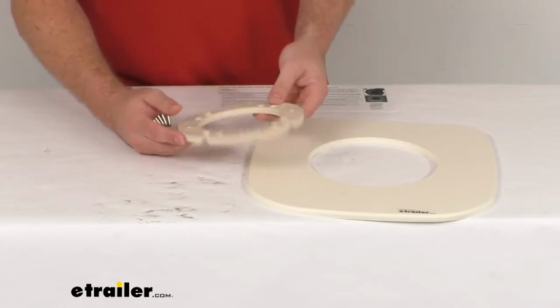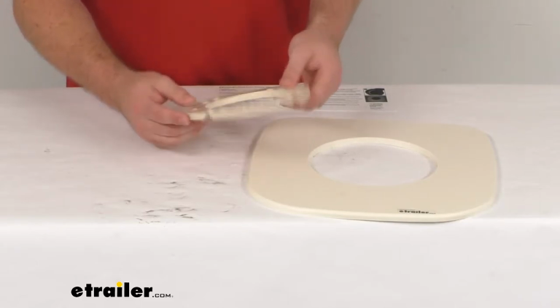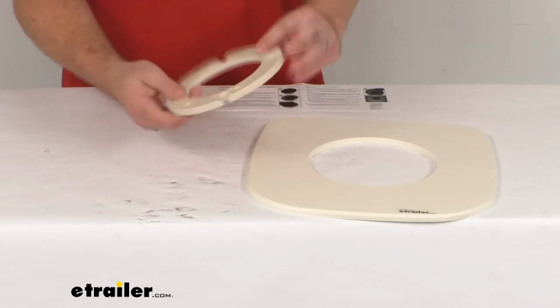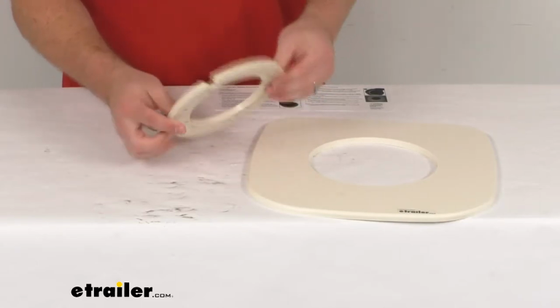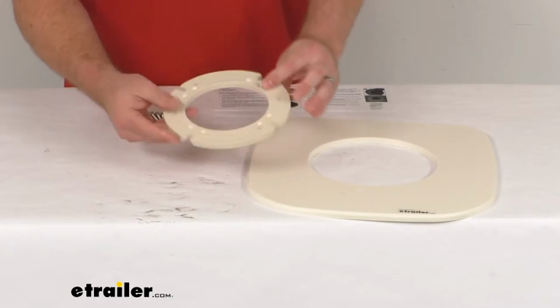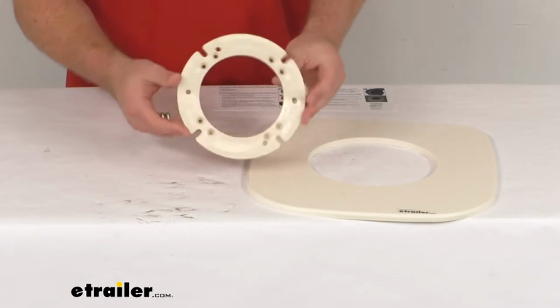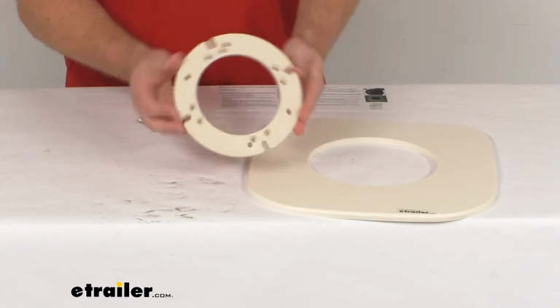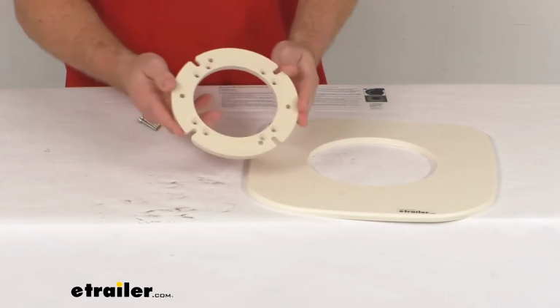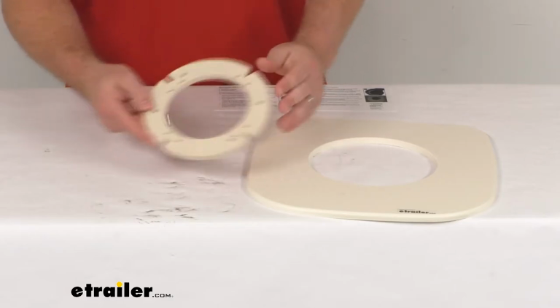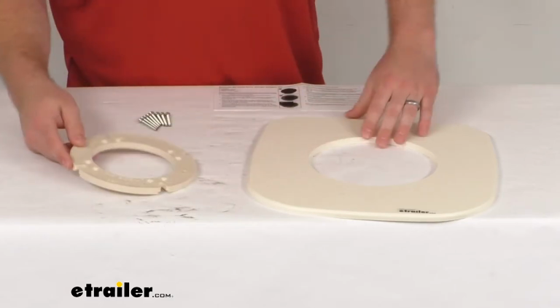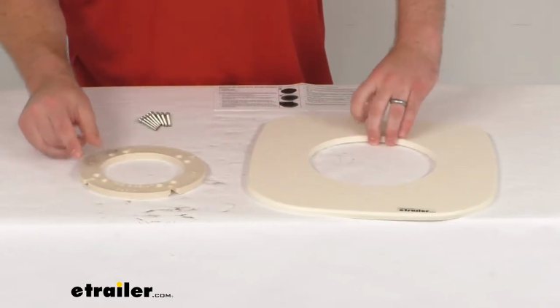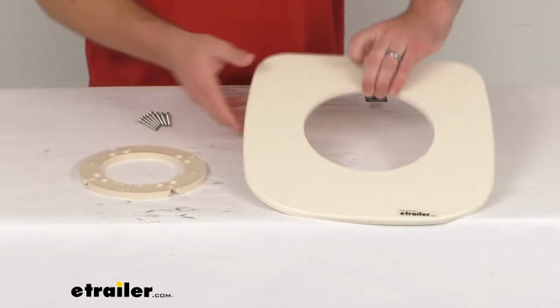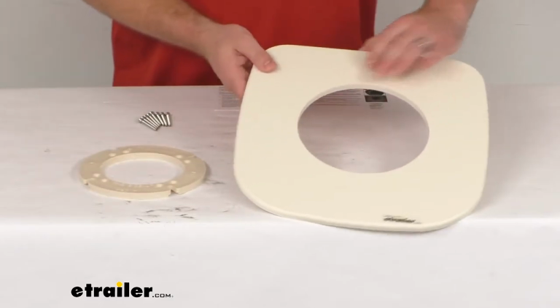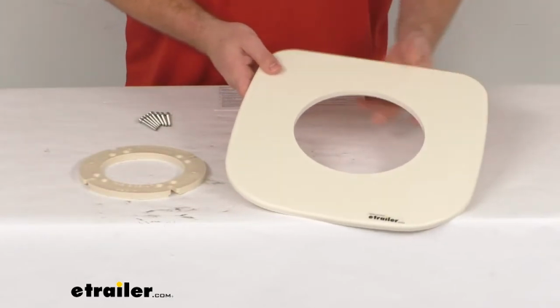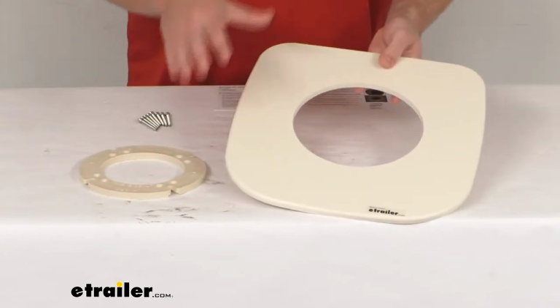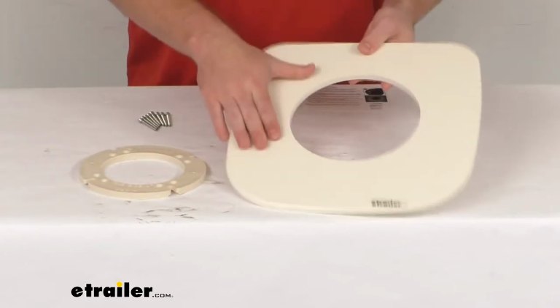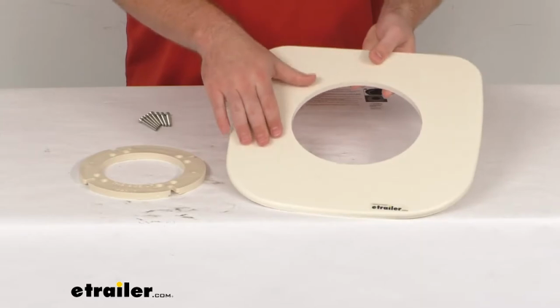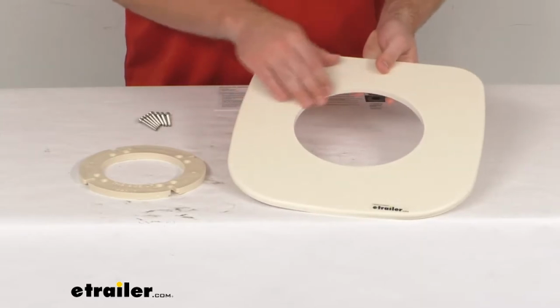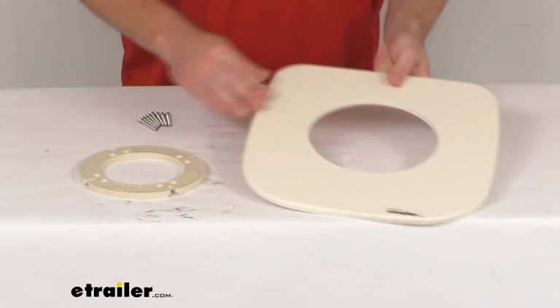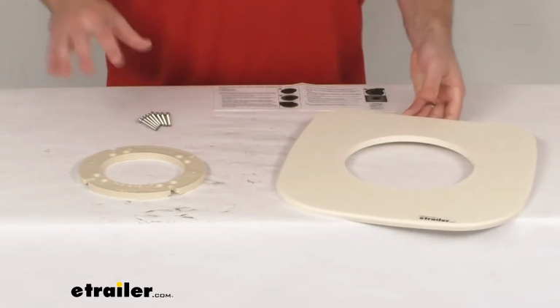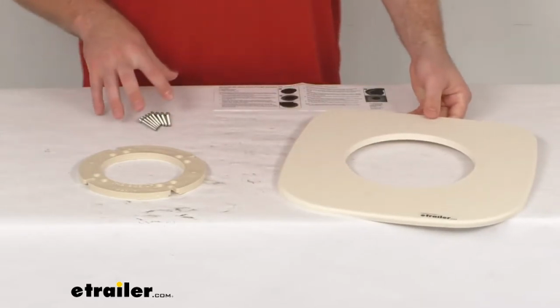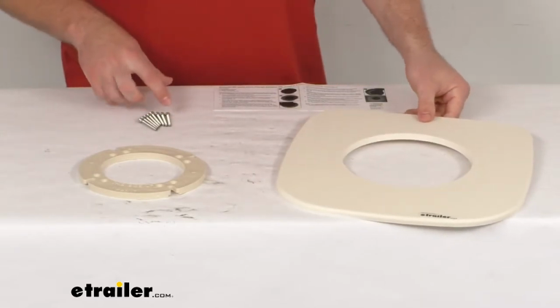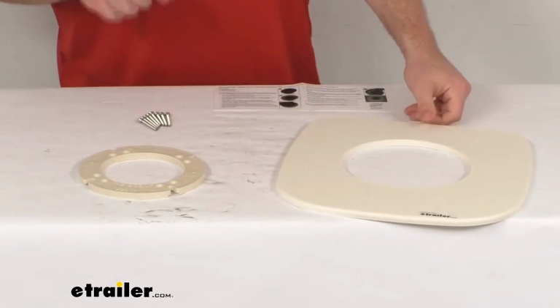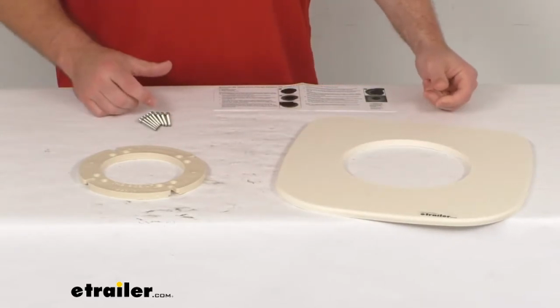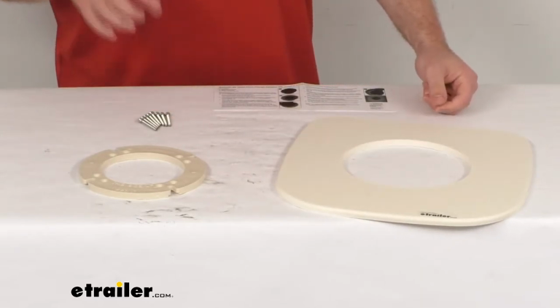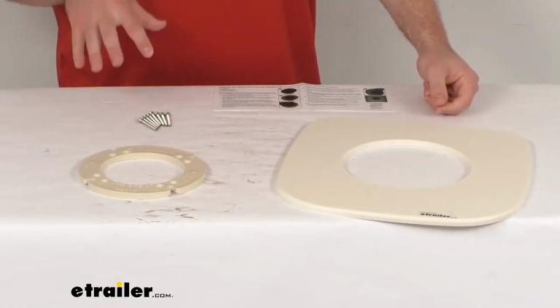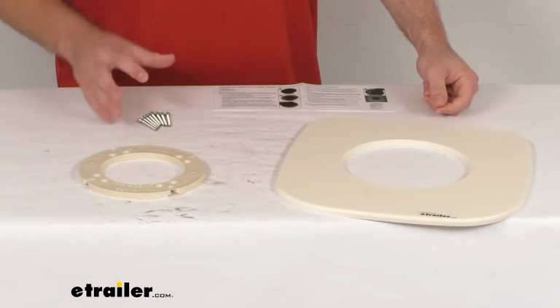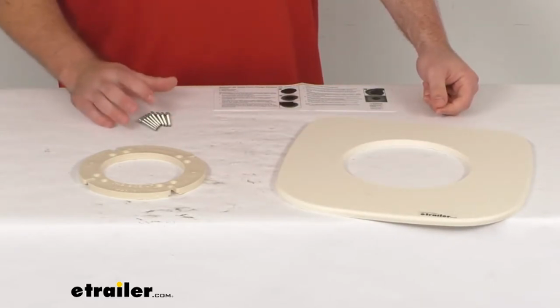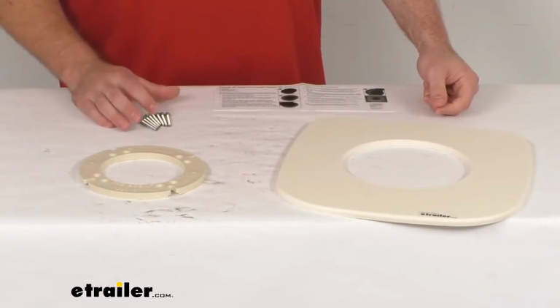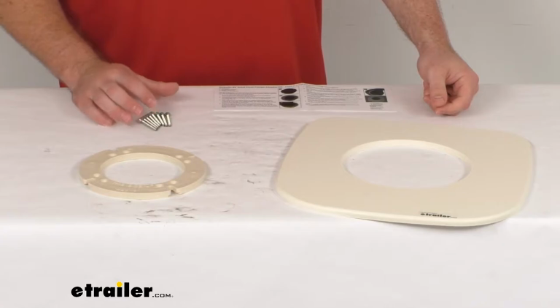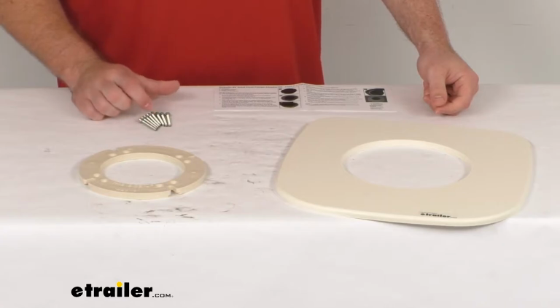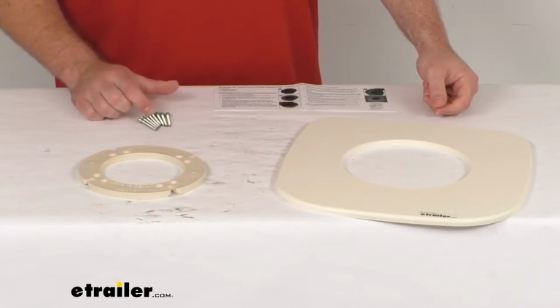This kit includes the mounting flange adapter, as well as a flange surround mounting base, and eight number-12 by one-and-a-half-inch mounting screws.